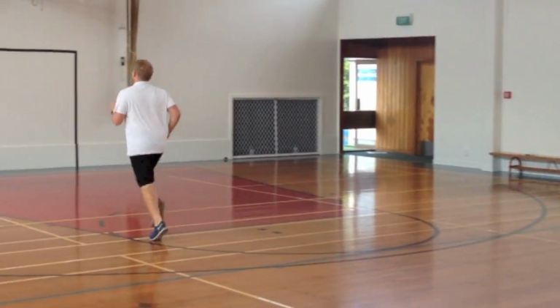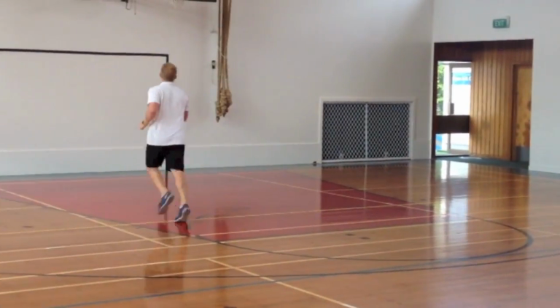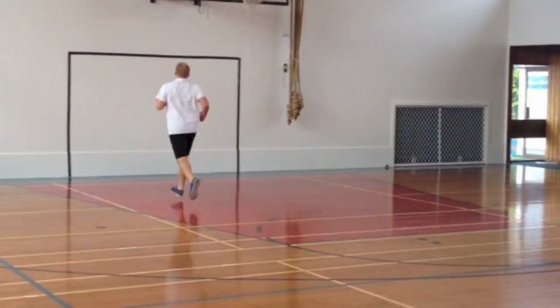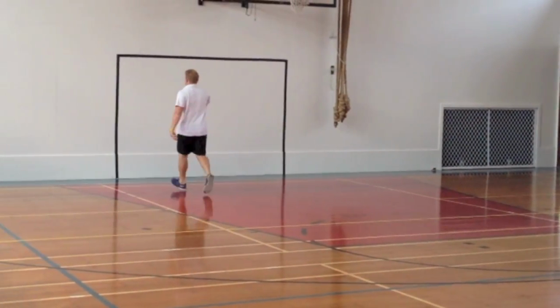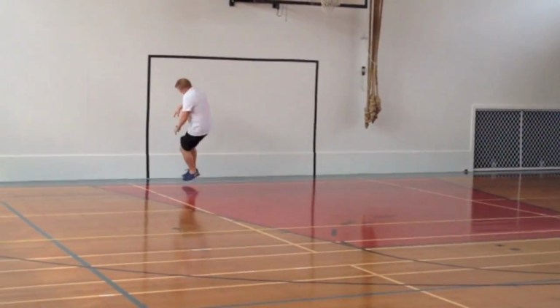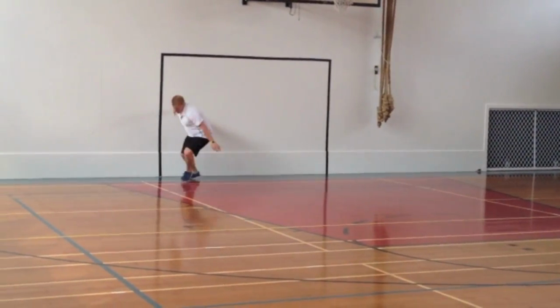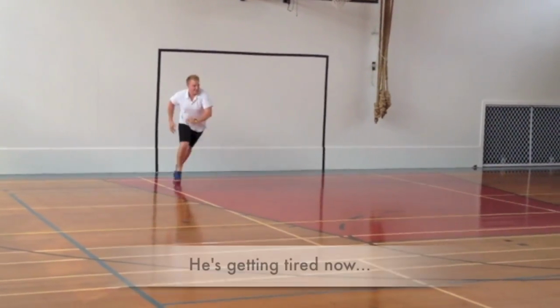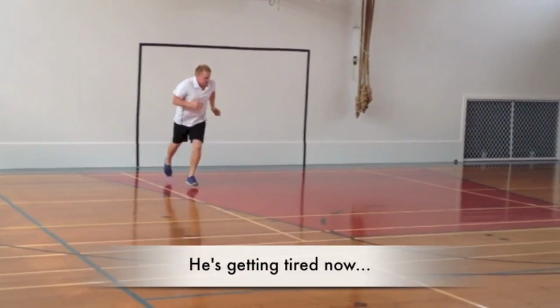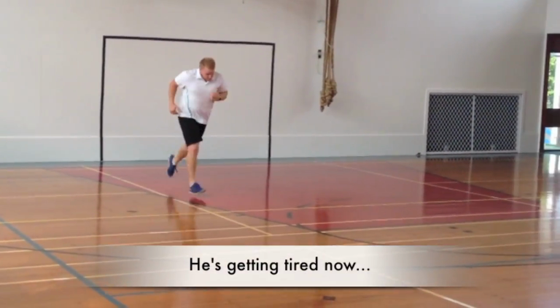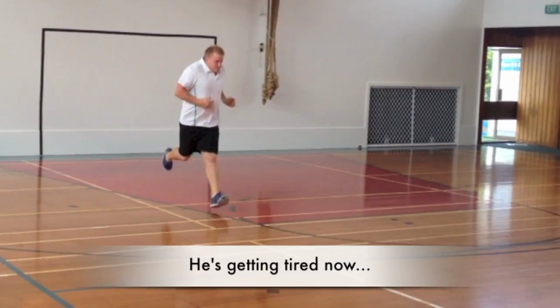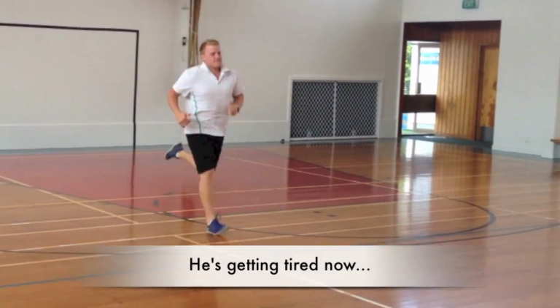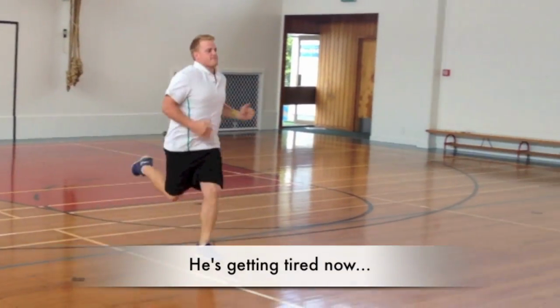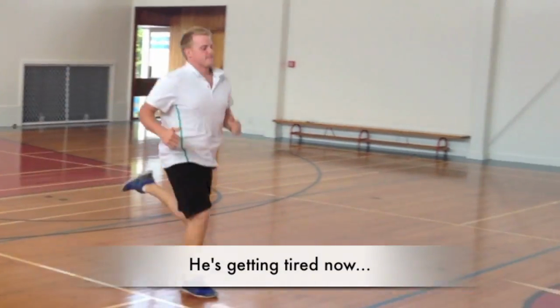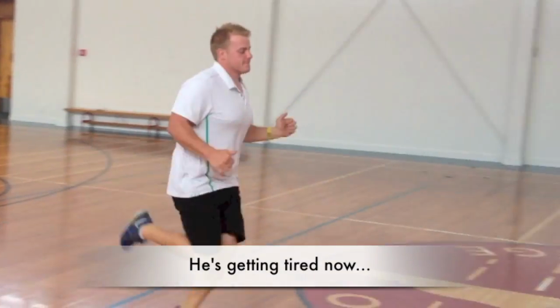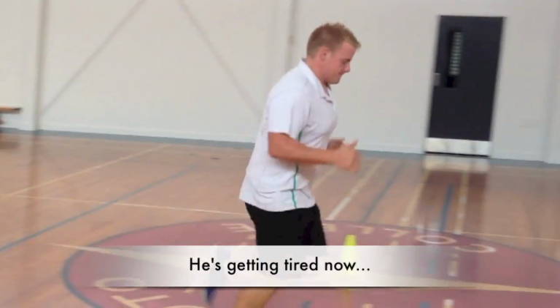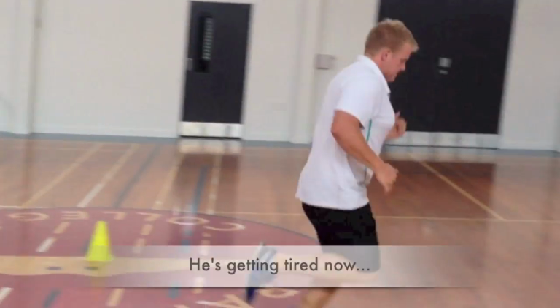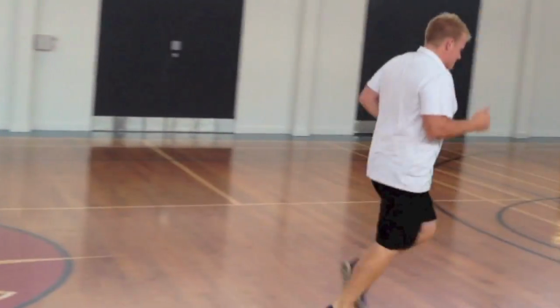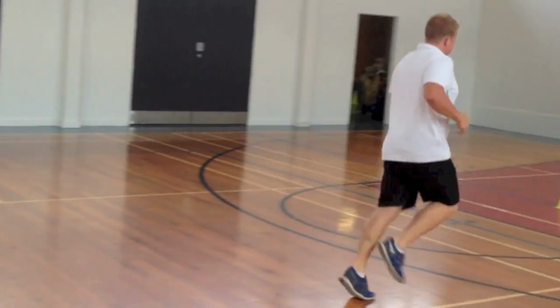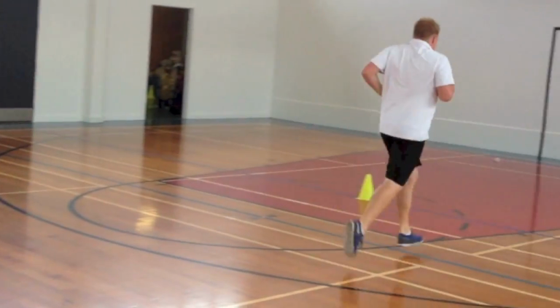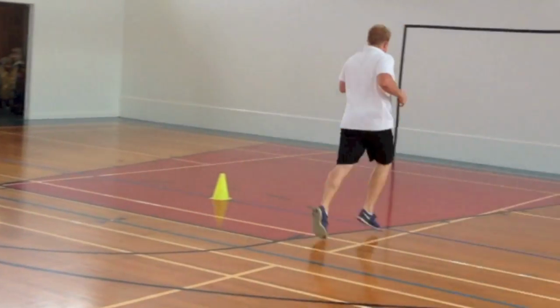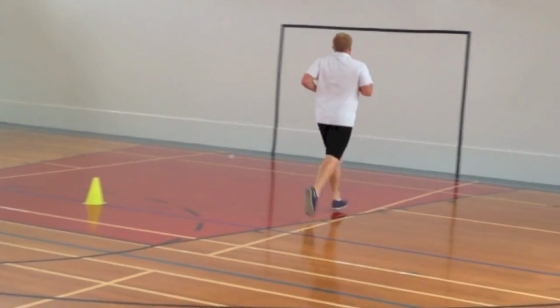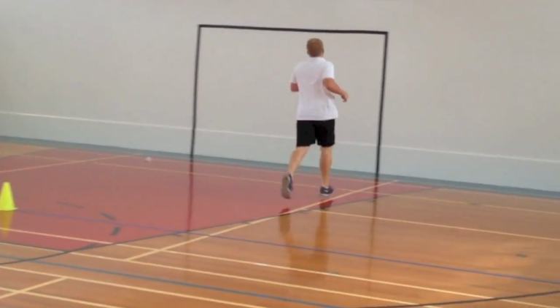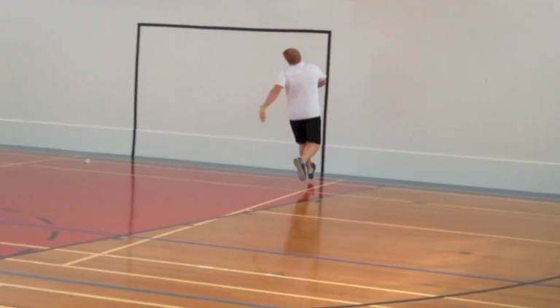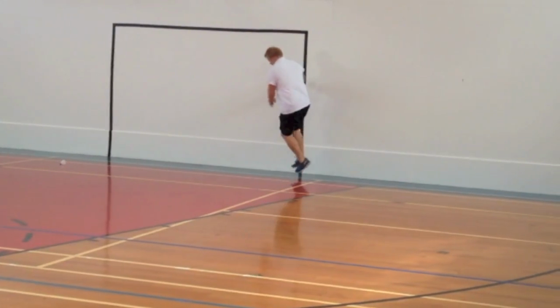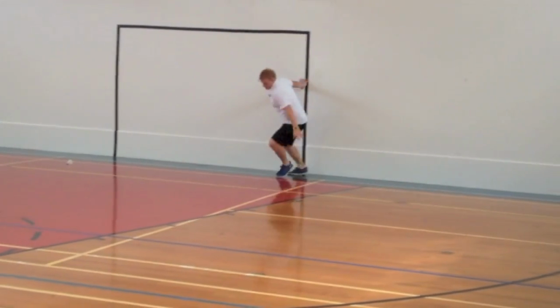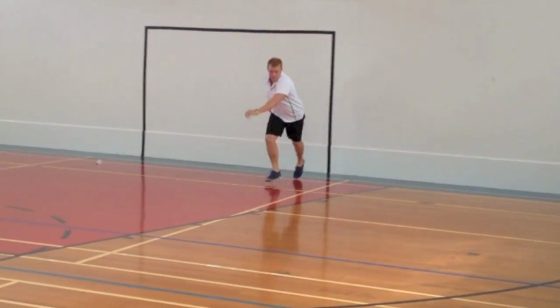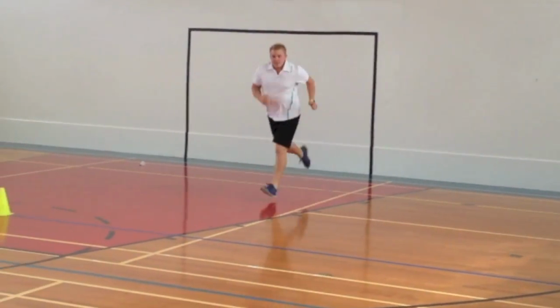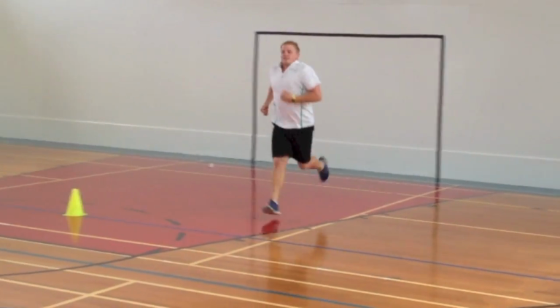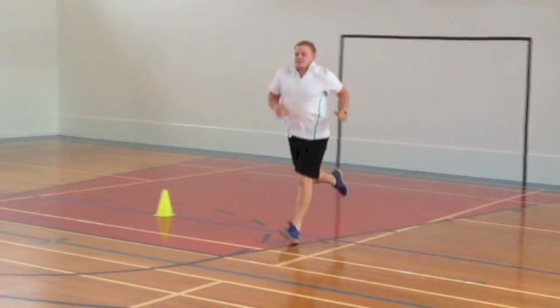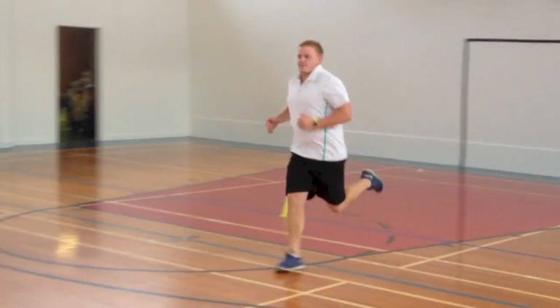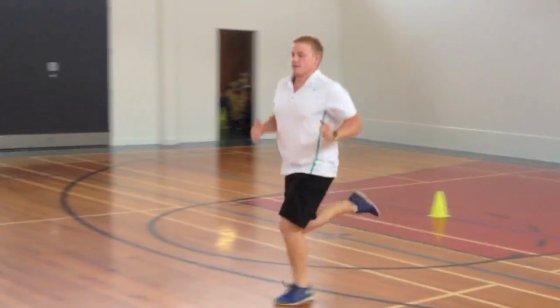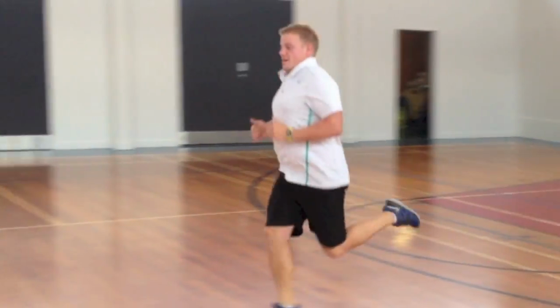These occur in order to redirect blood and nutrients to the places of most need — in other words, the working muscles. Furthermore, our breathing frequency increases in order to meet the demand for oxygen. When we finish exercising, everything goes back to normal.